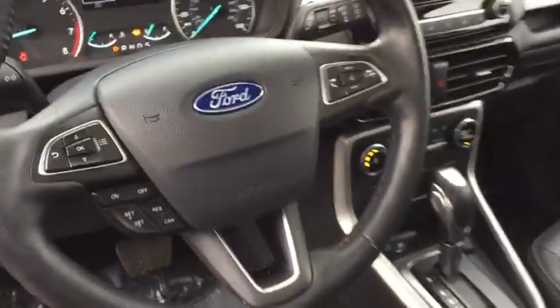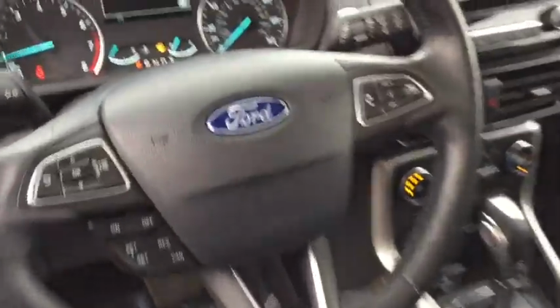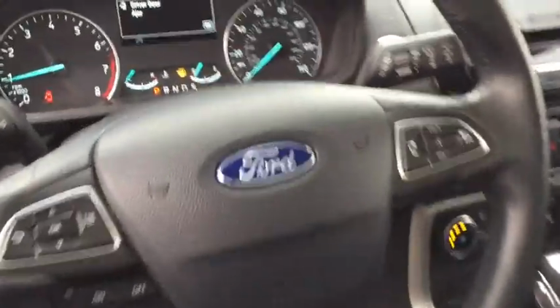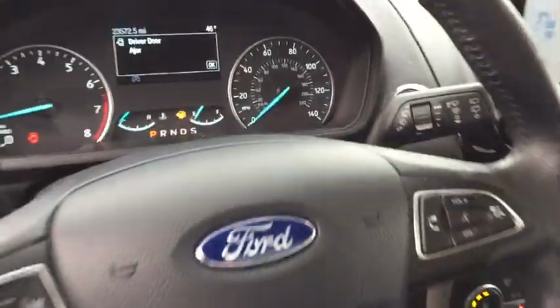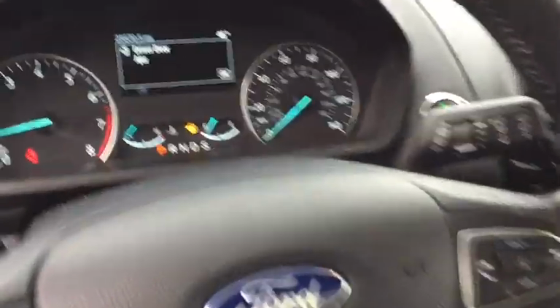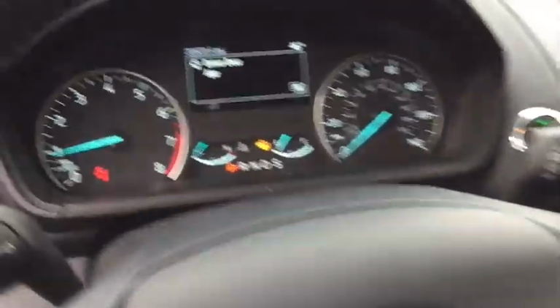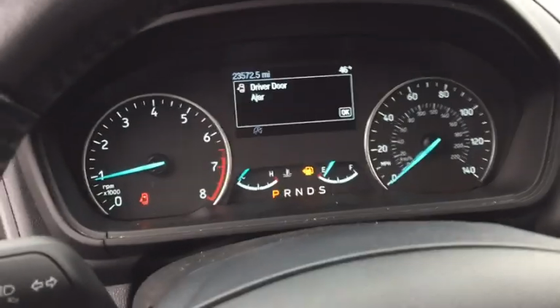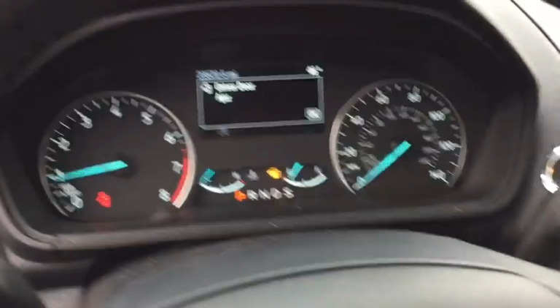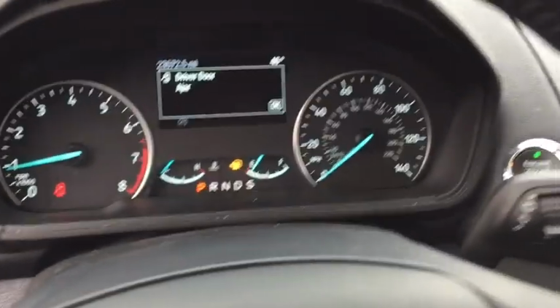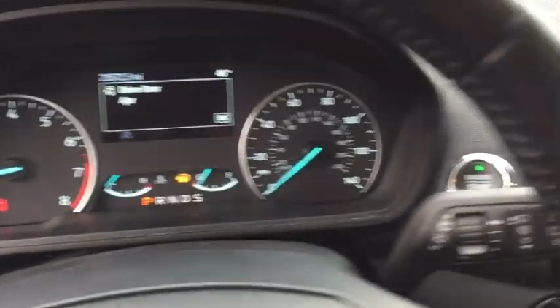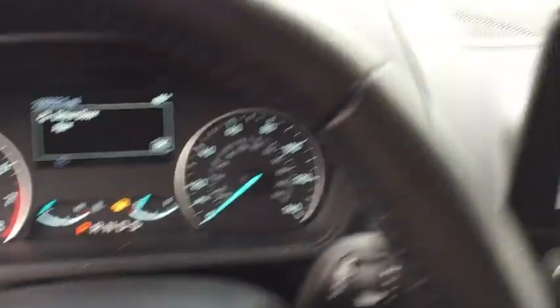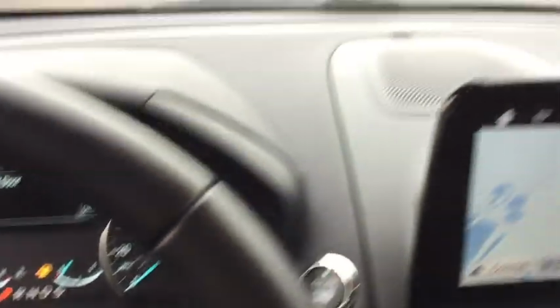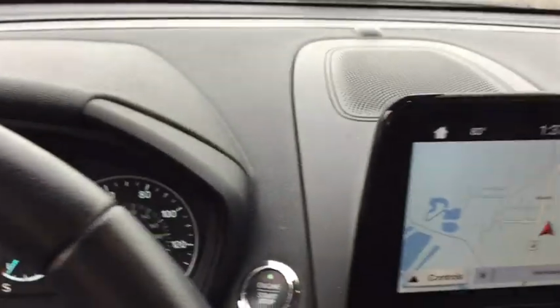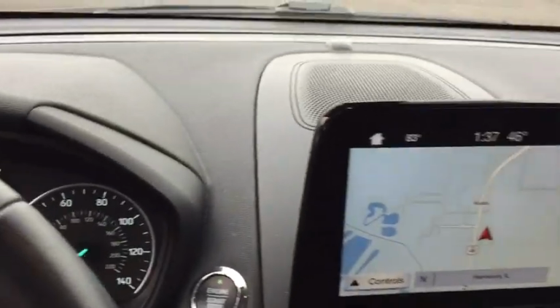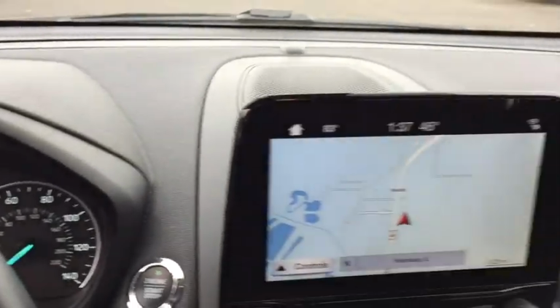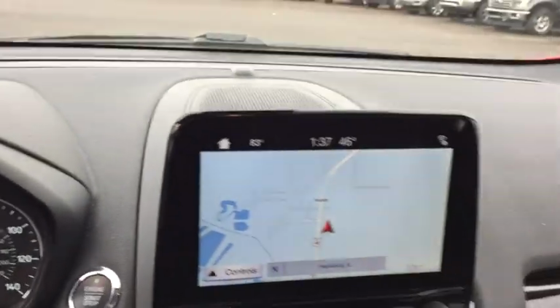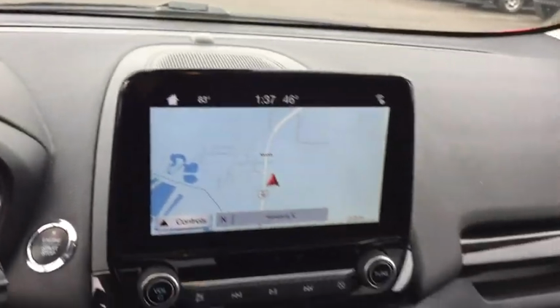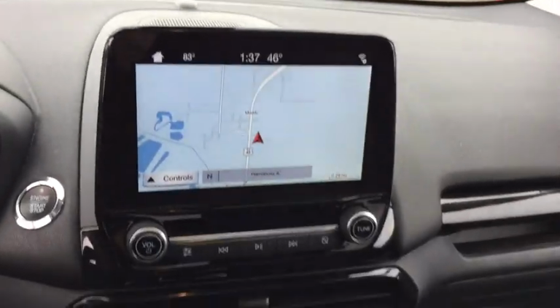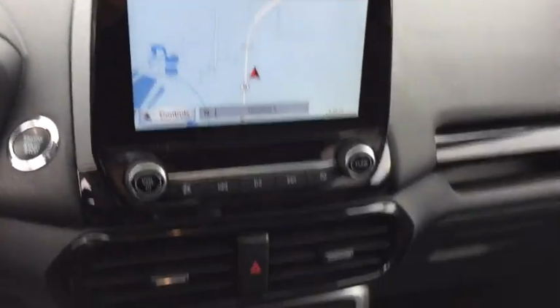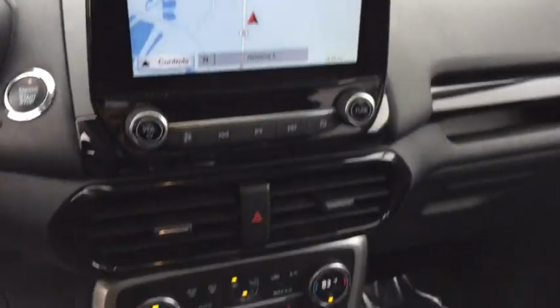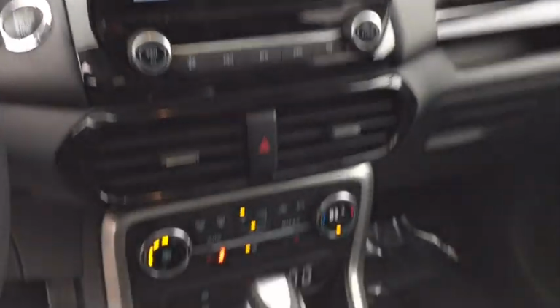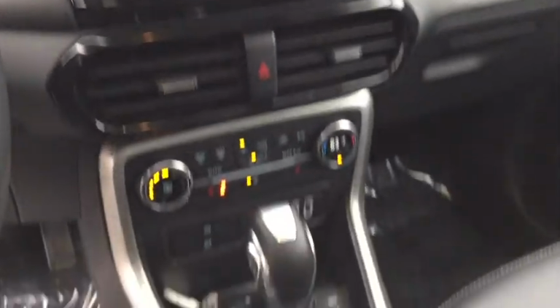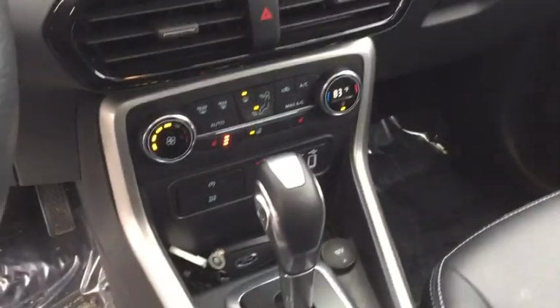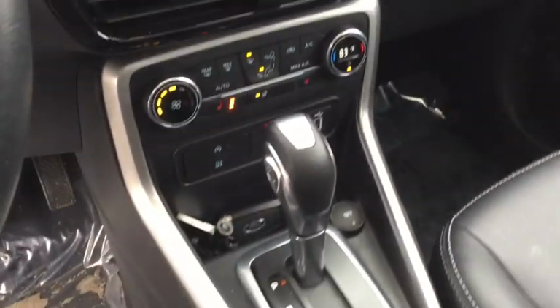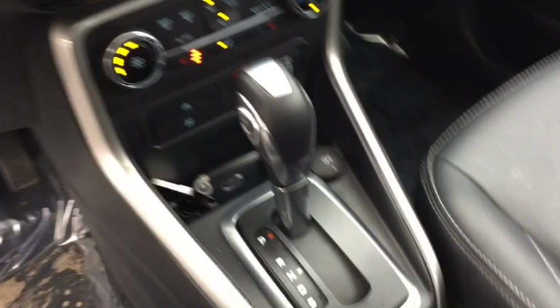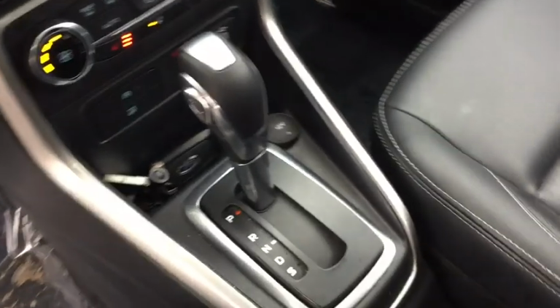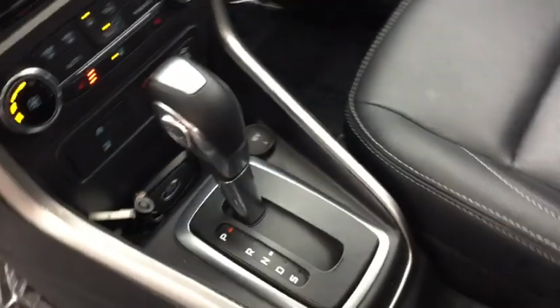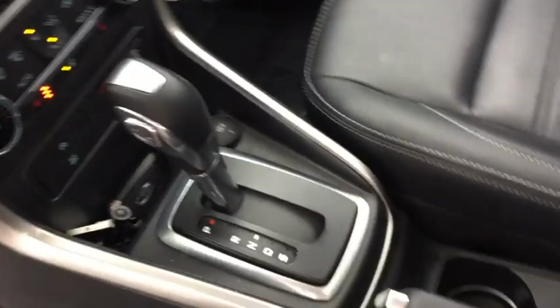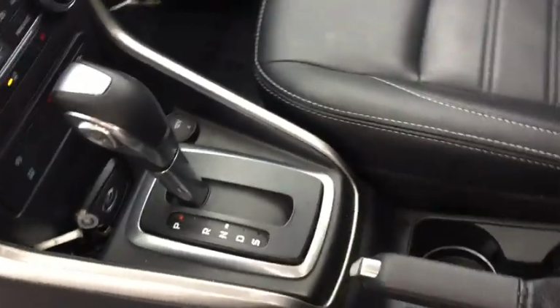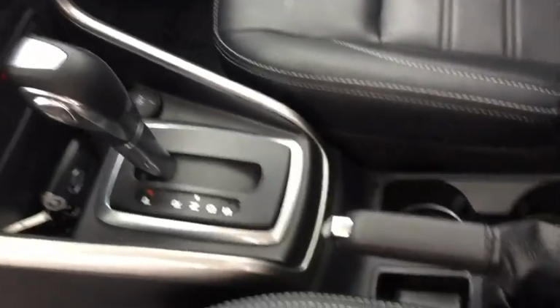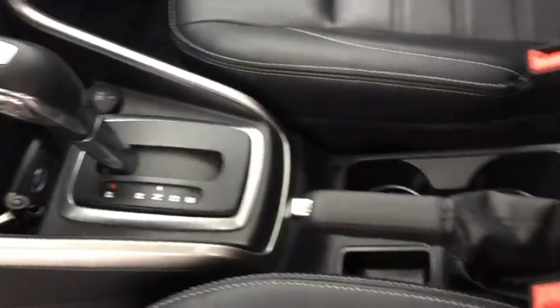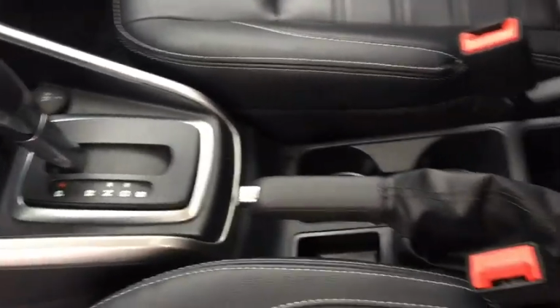Auto-dimming rearview mirror, floor mats, aluminum wheels, keyless start. Drive away with a great deal on this vehicle. Call or stop in today.